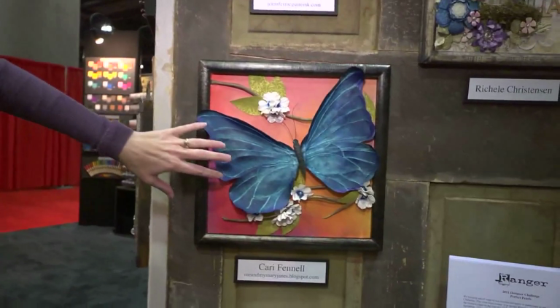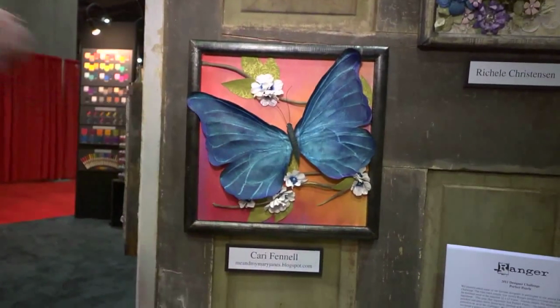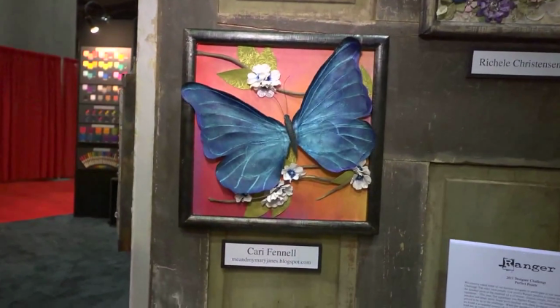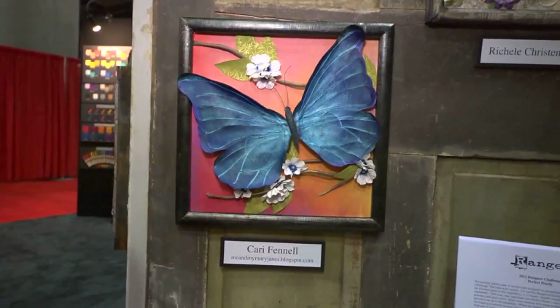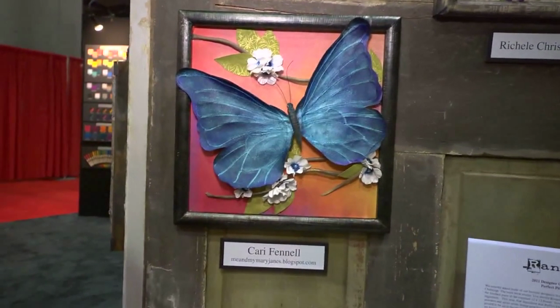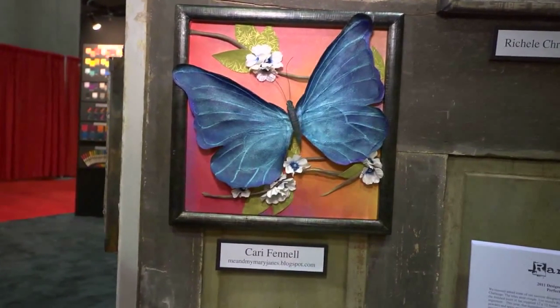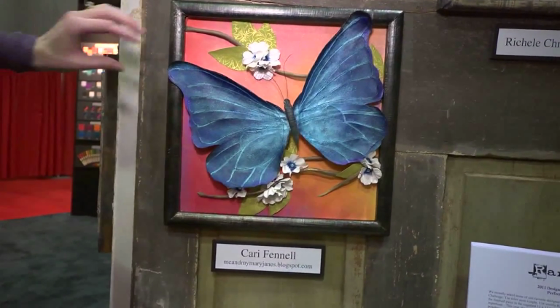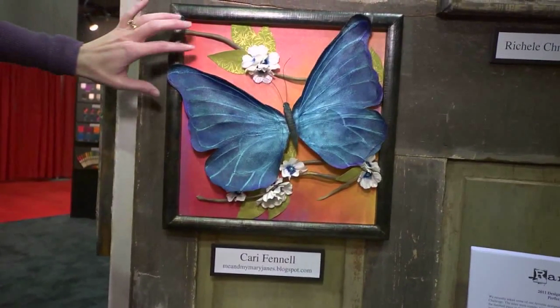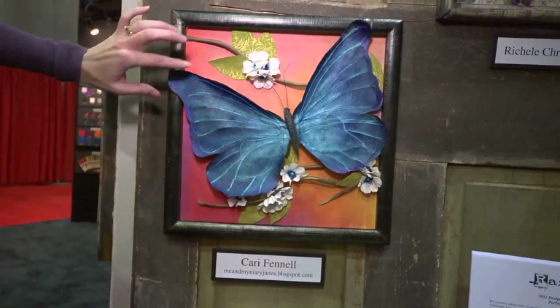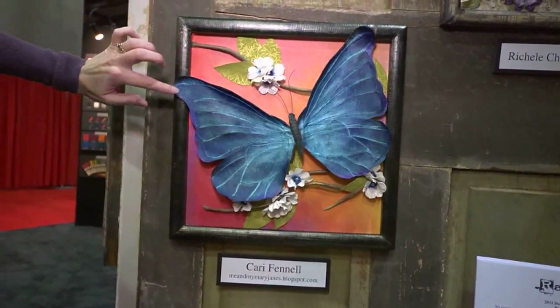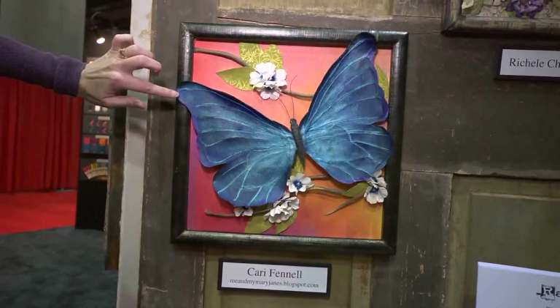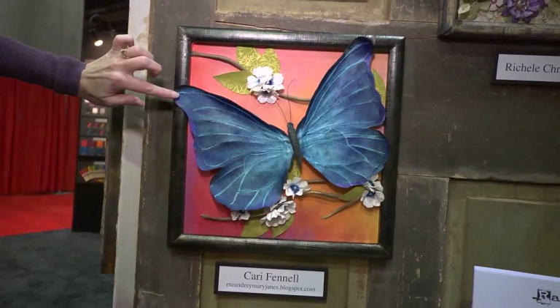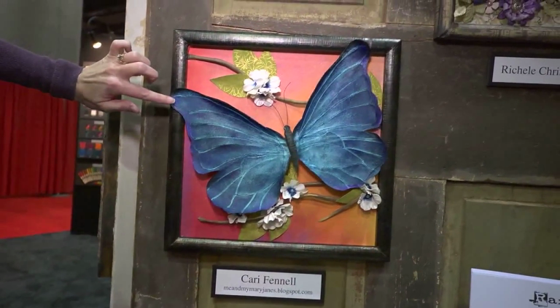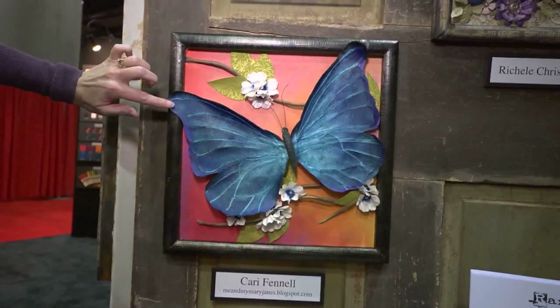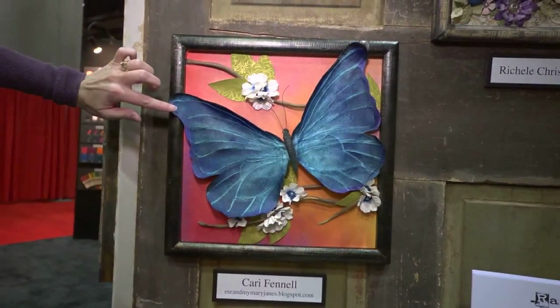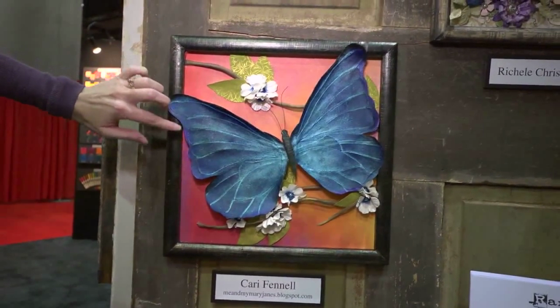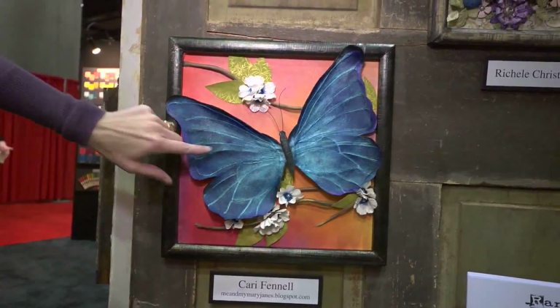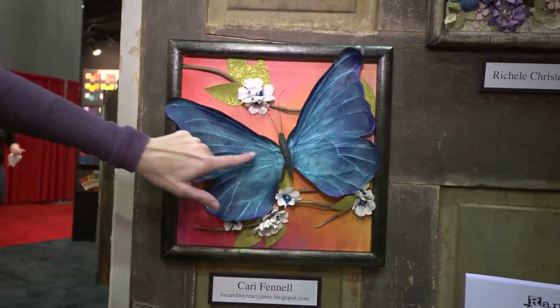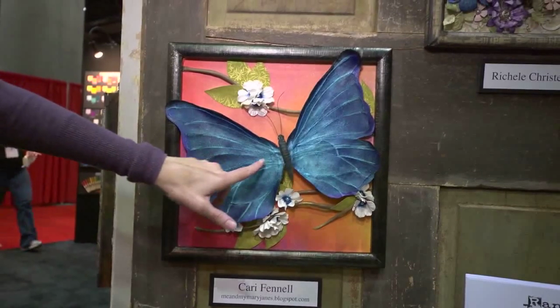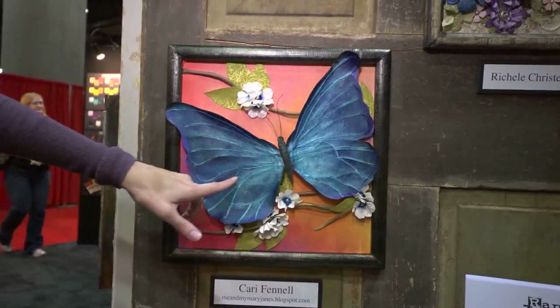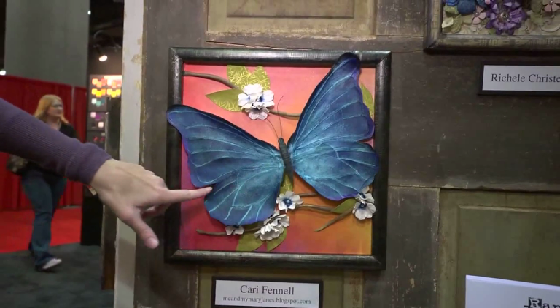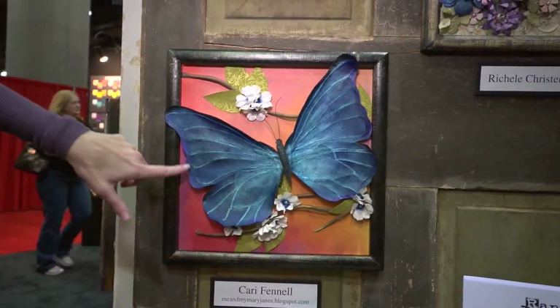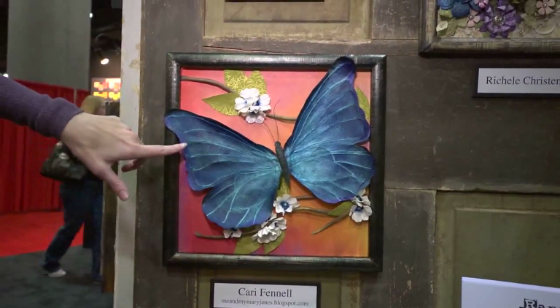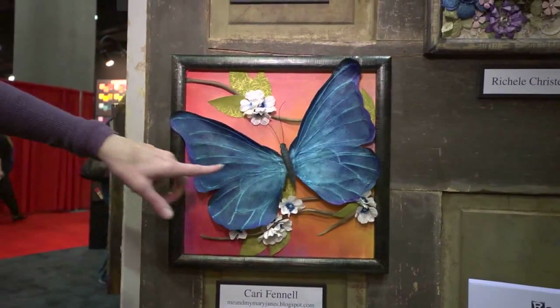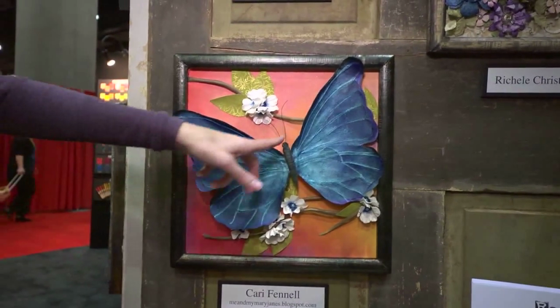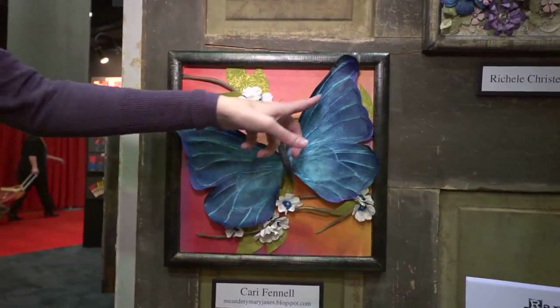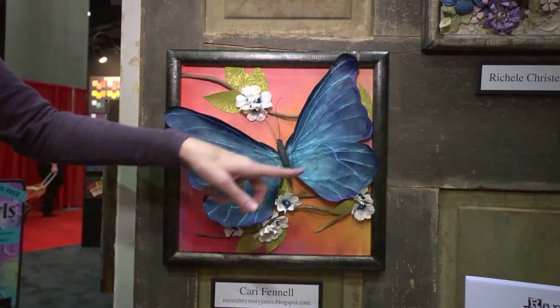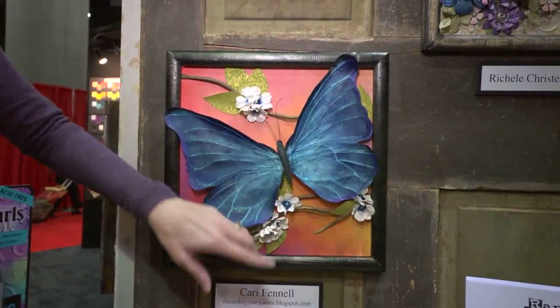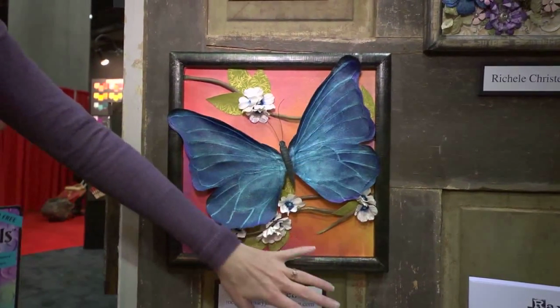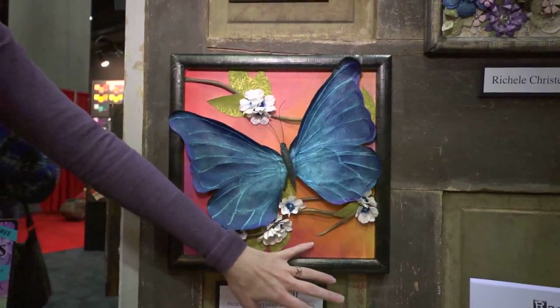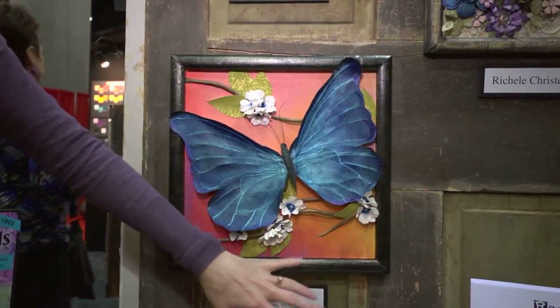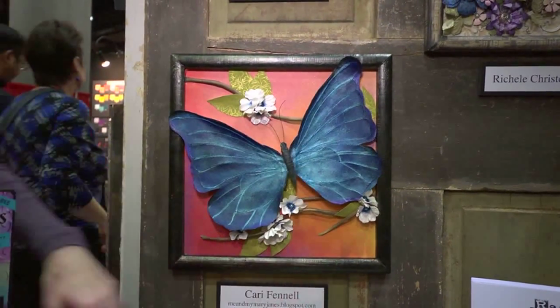This is Carrie Fennel. This butterfly looks like it's made out of canvas, but it's got that shimmer in it from the Perfect Pearls — and it's in the background too.